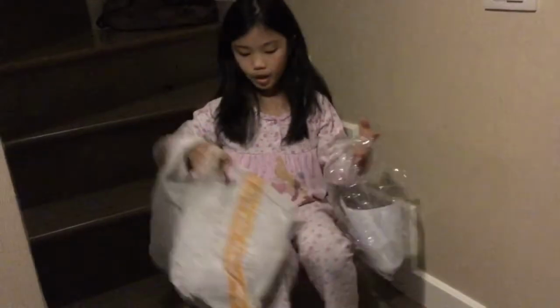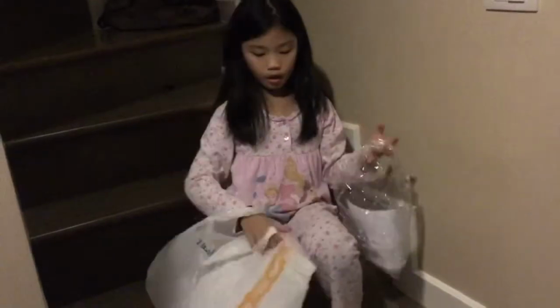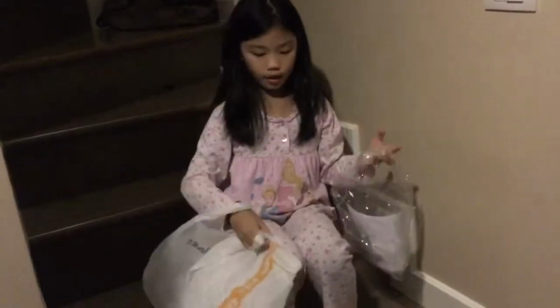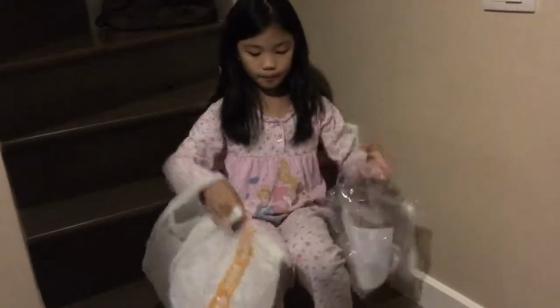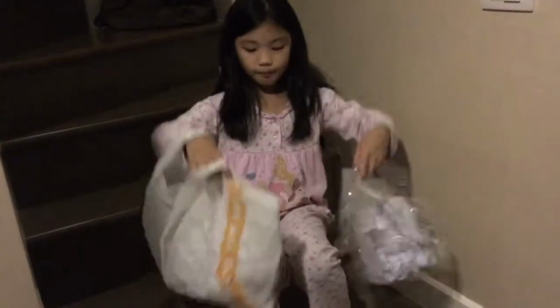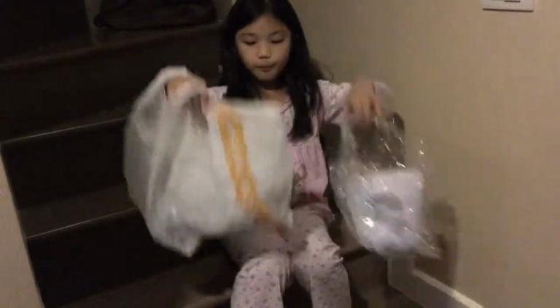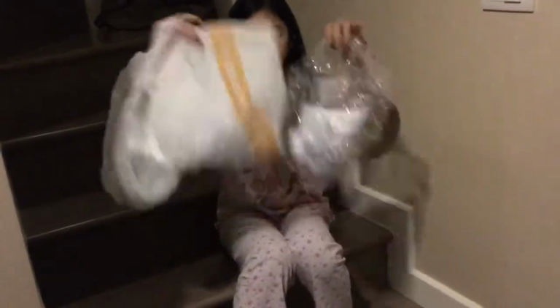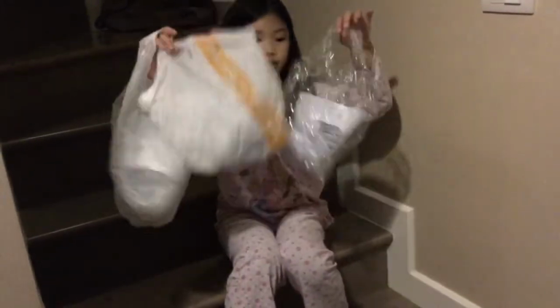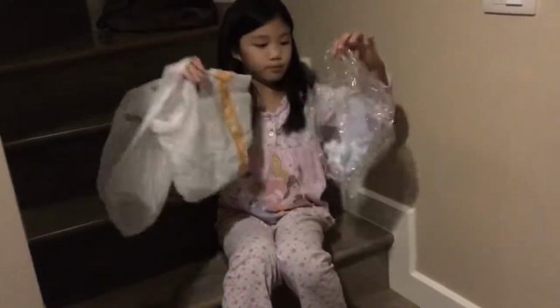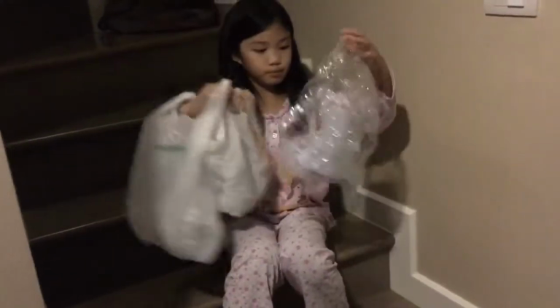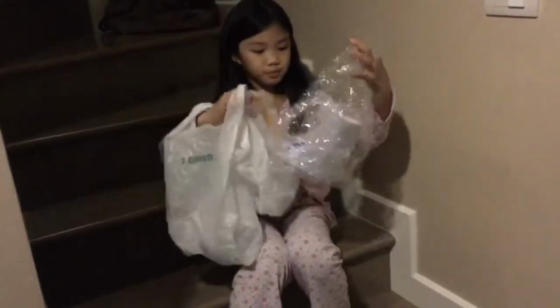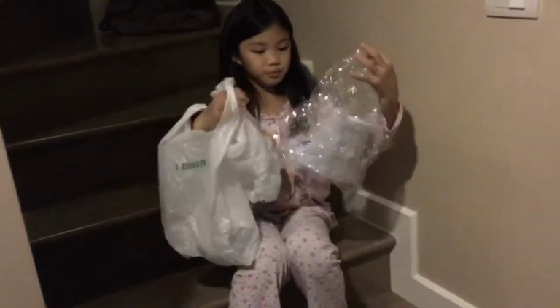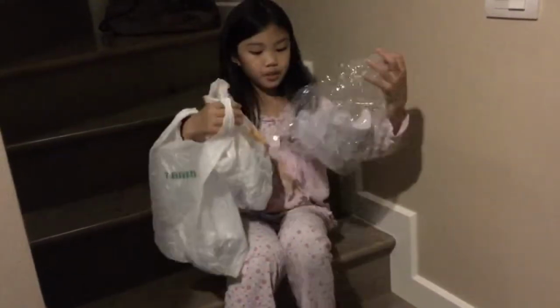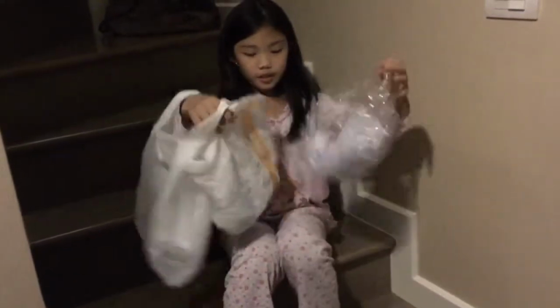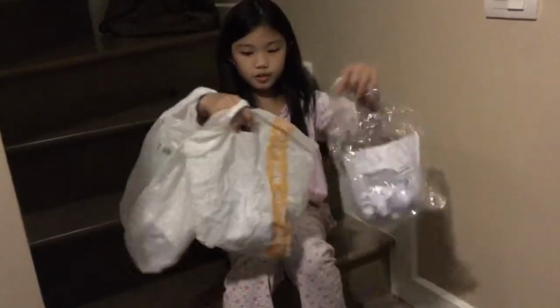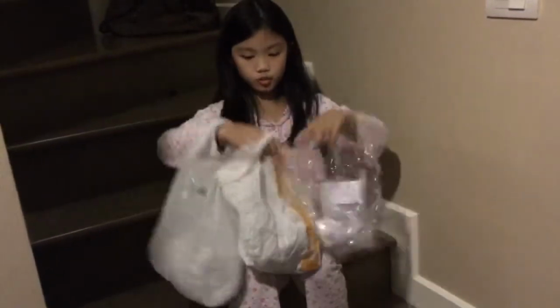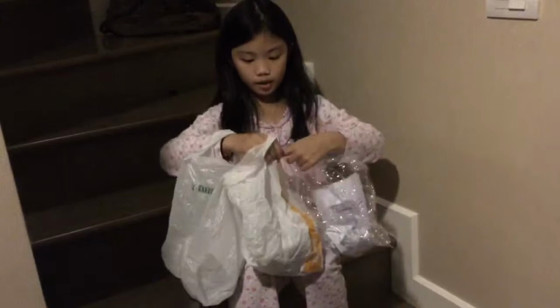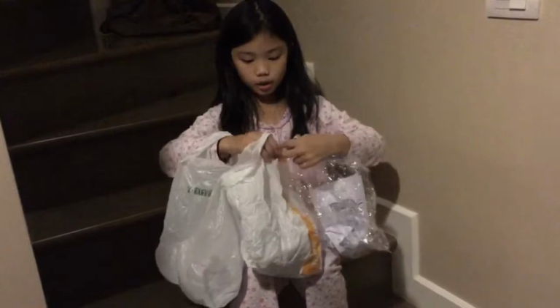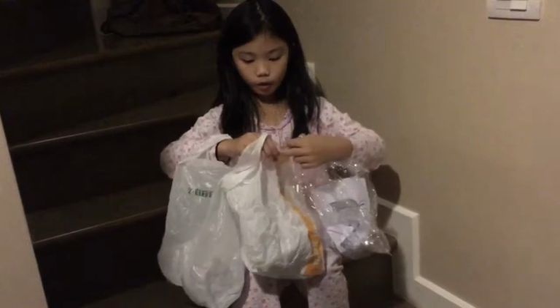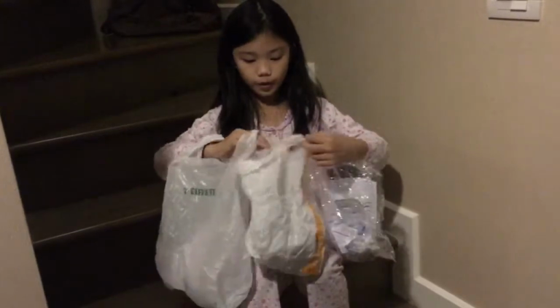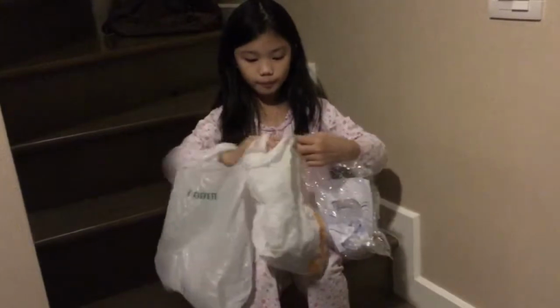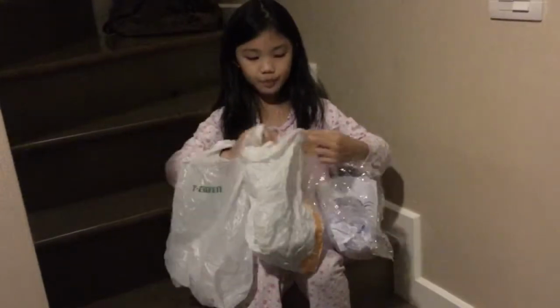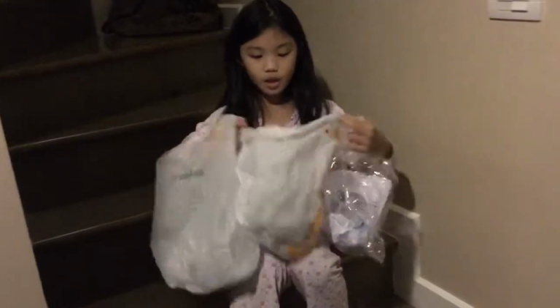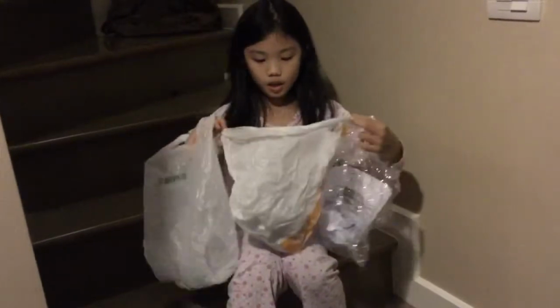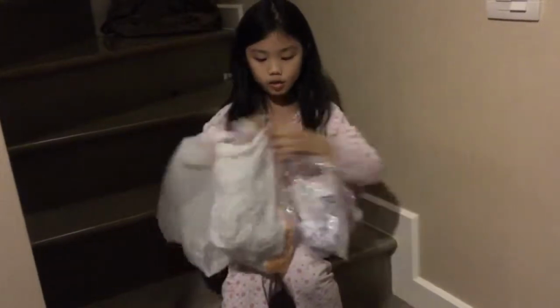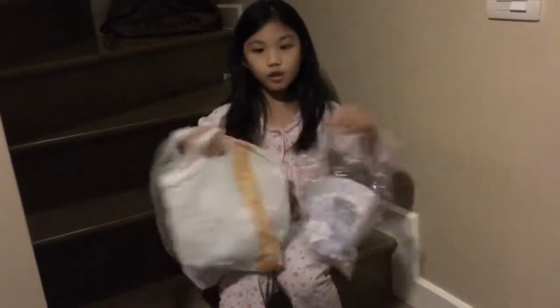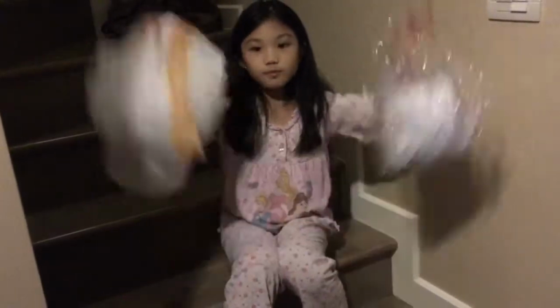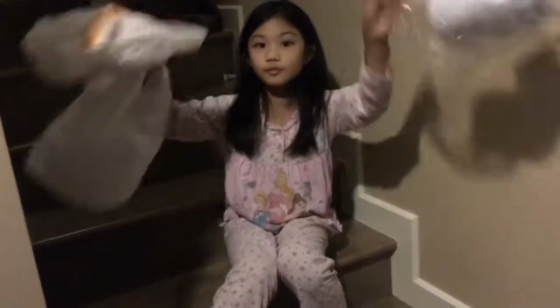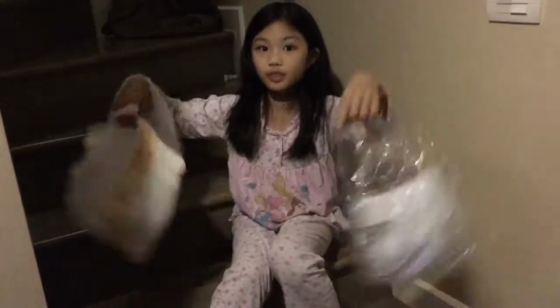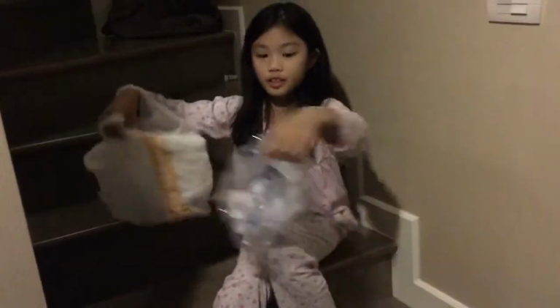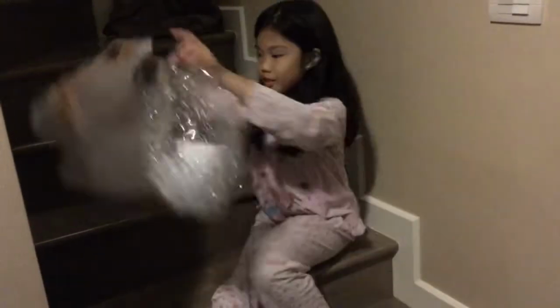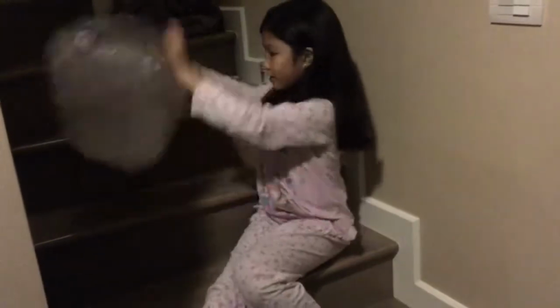Alright, let's go. There's trash all over here. So, let's get started.